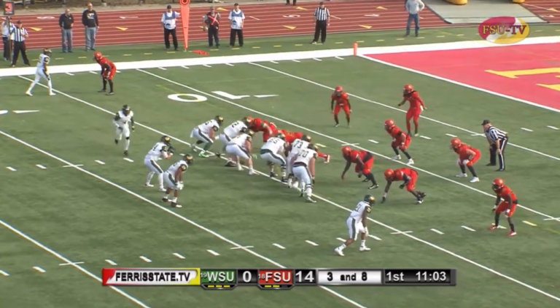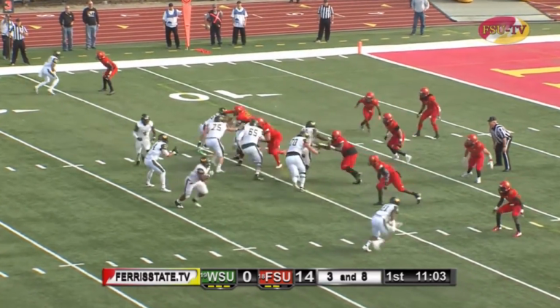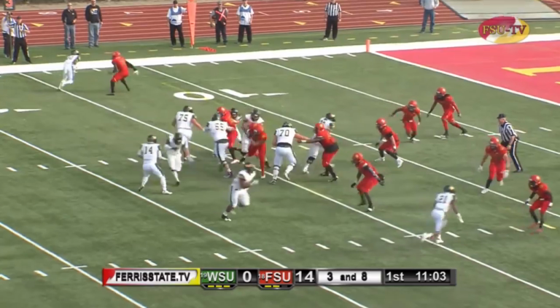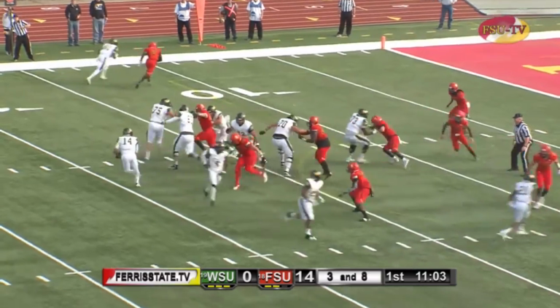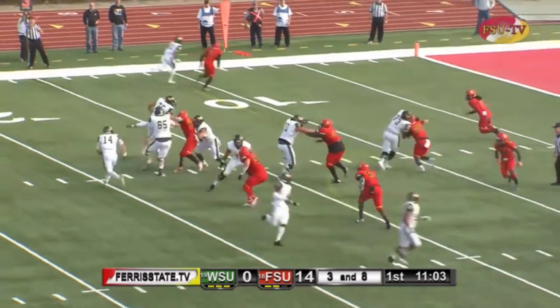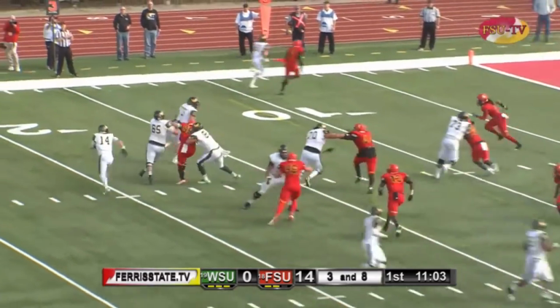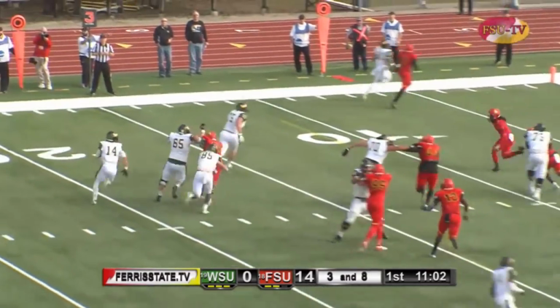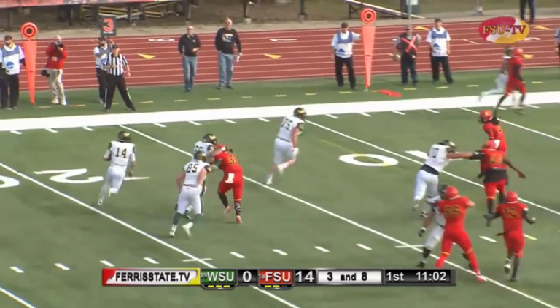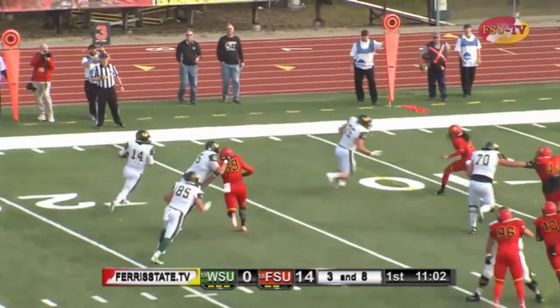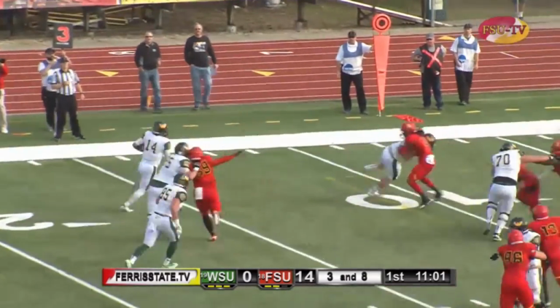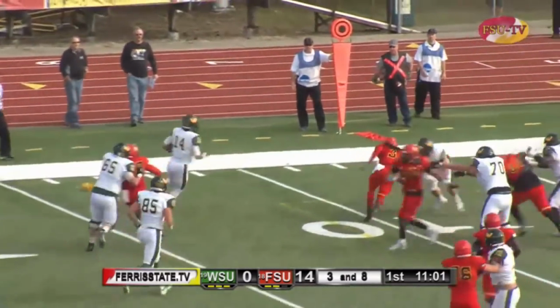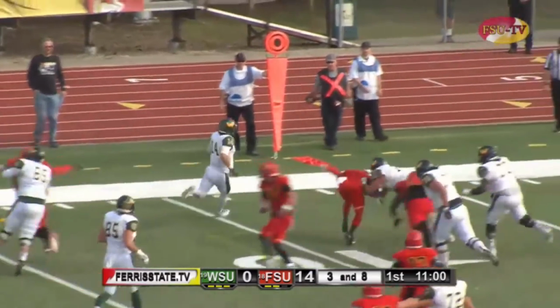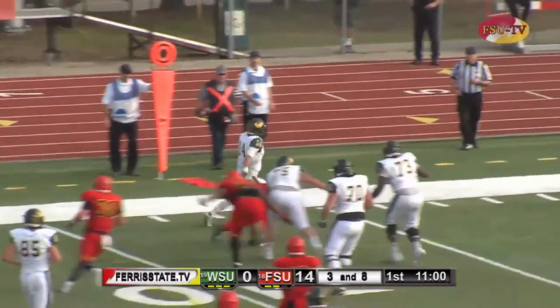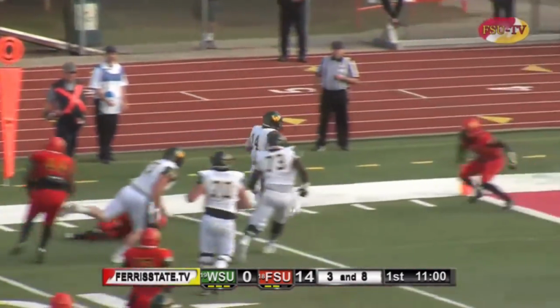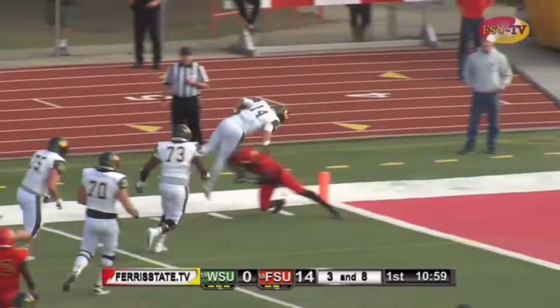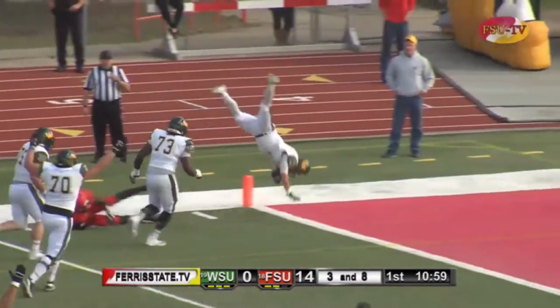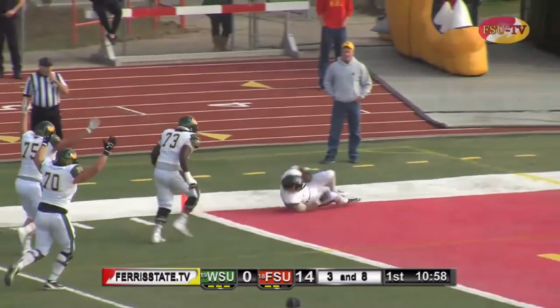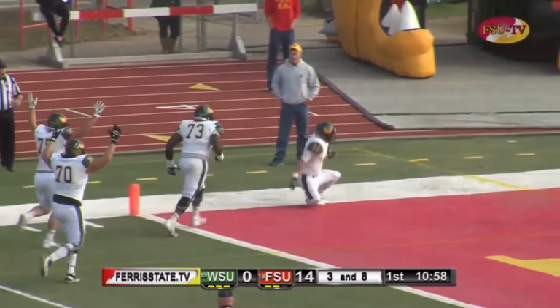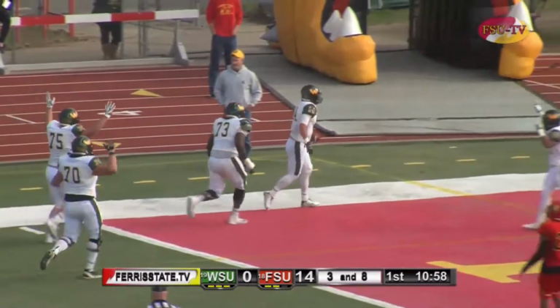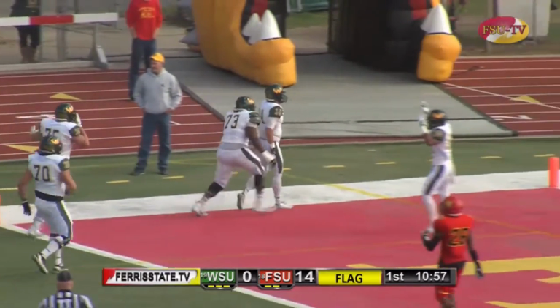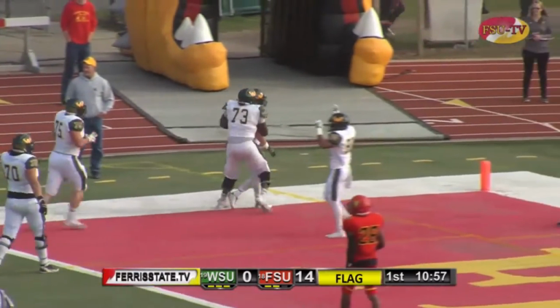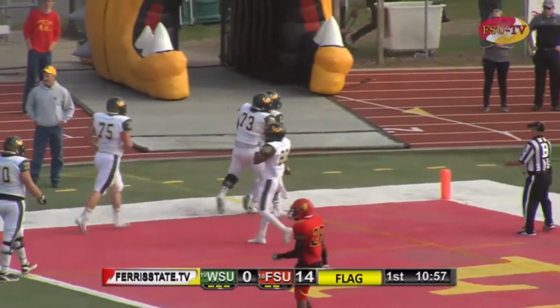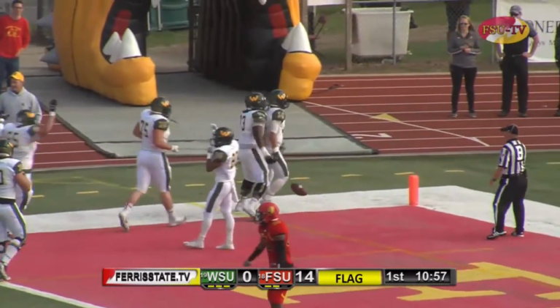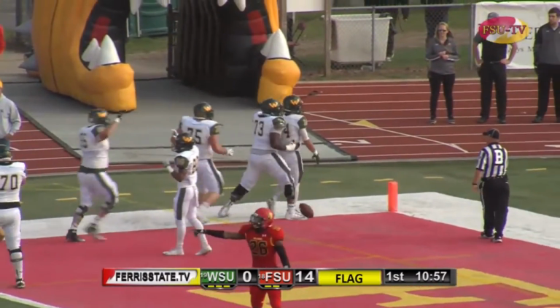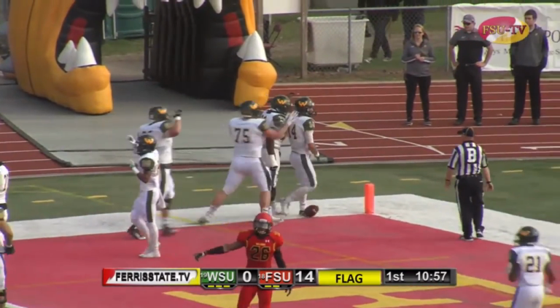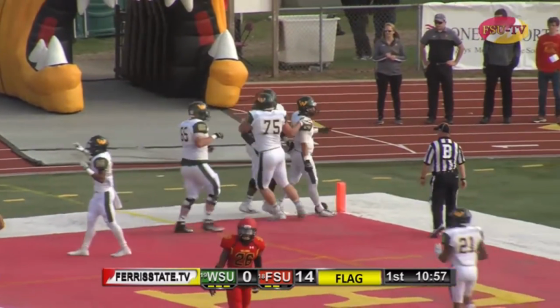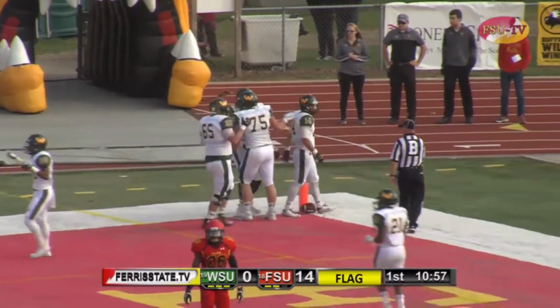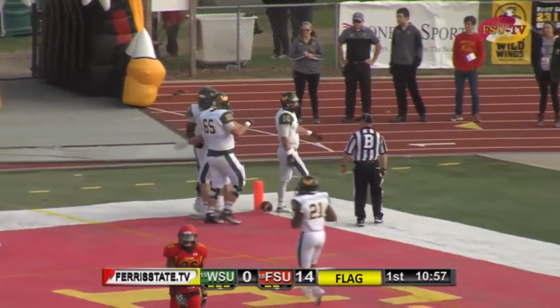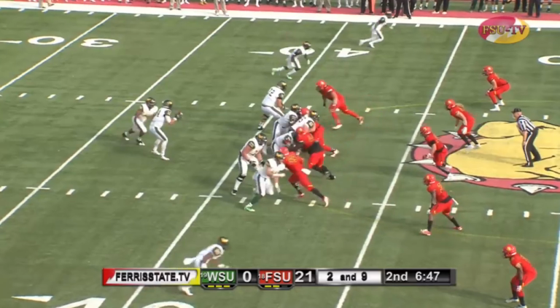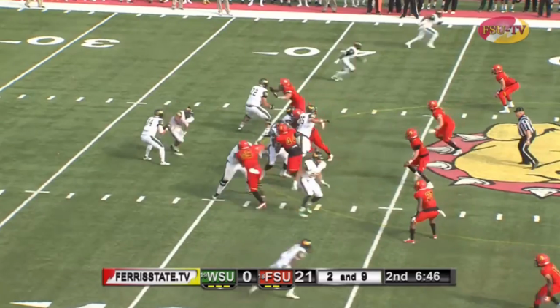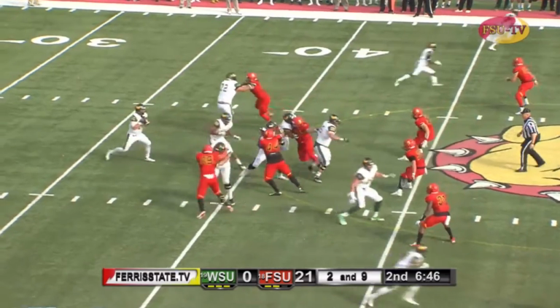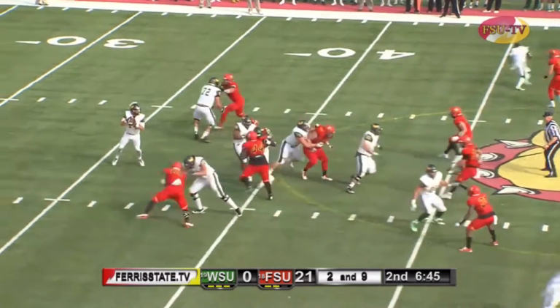In motion comes Hicks and now Zazula rolls out left side on the keeper, has a lead blocker and has the first down as he dives forward into the end zone. But we have a flag on the play back at the 14-yard line here in the first half and they fake the give.